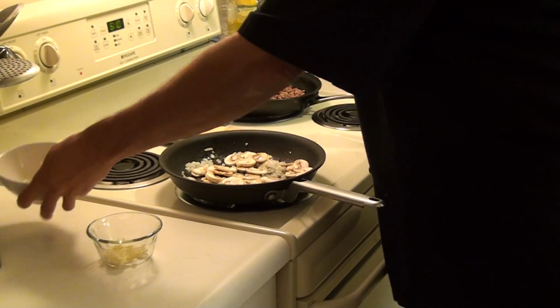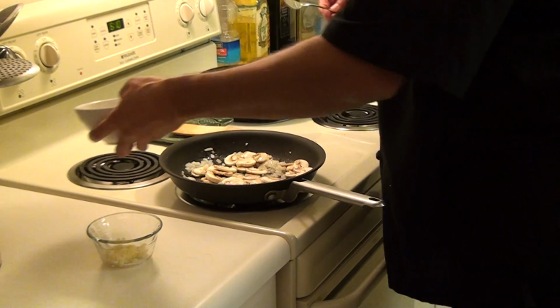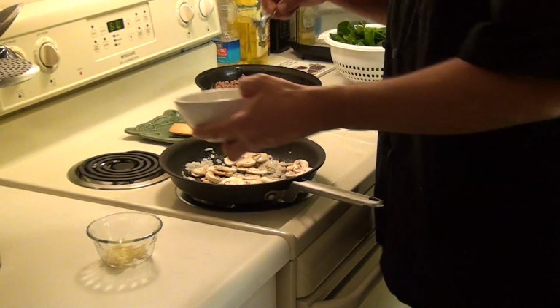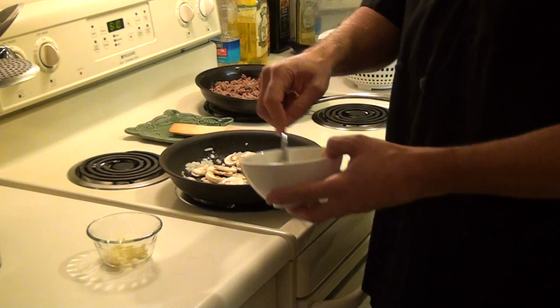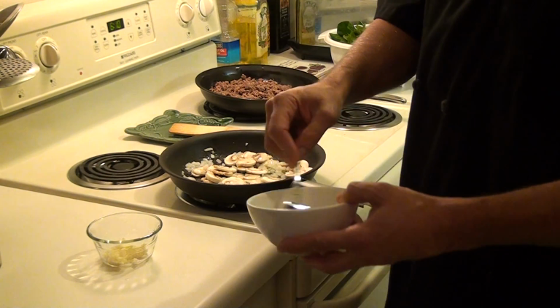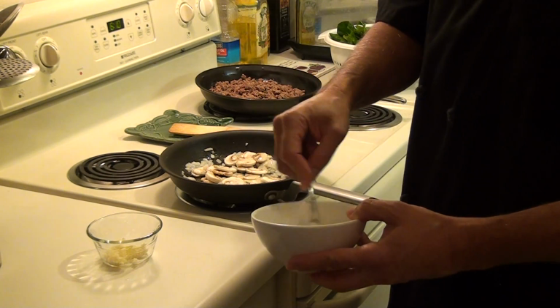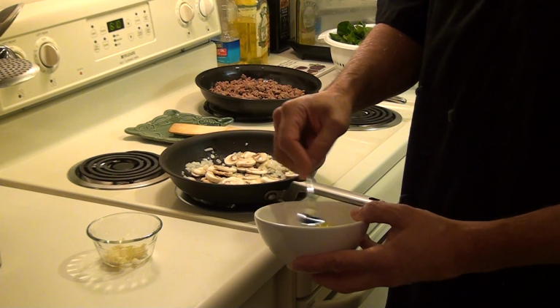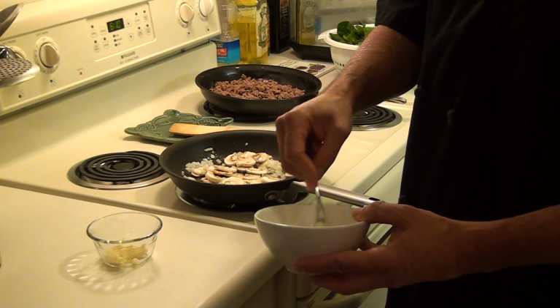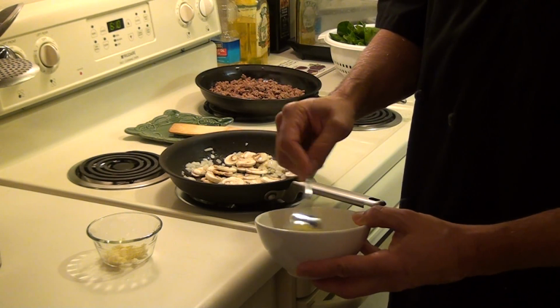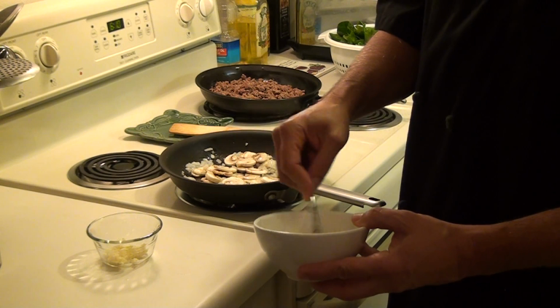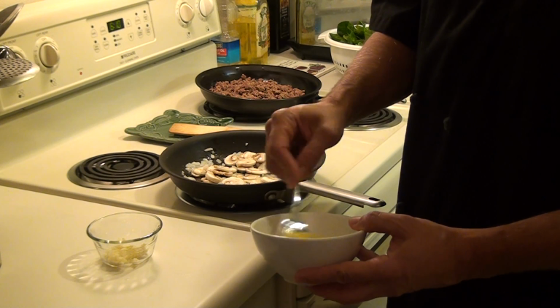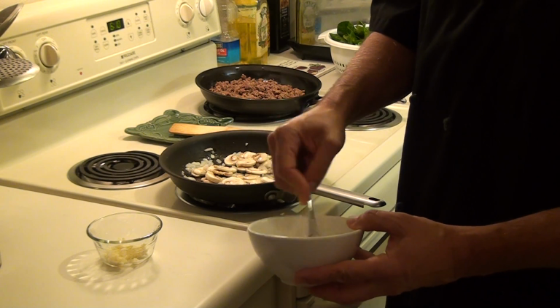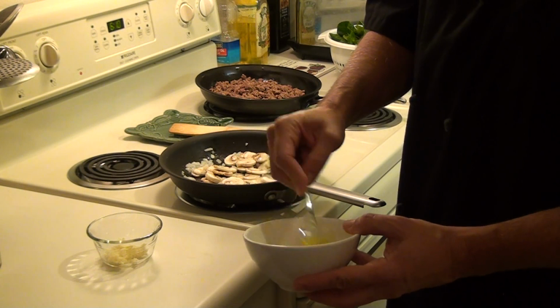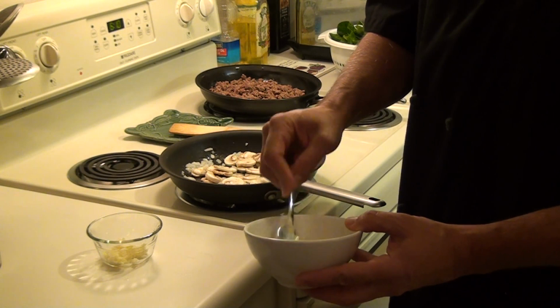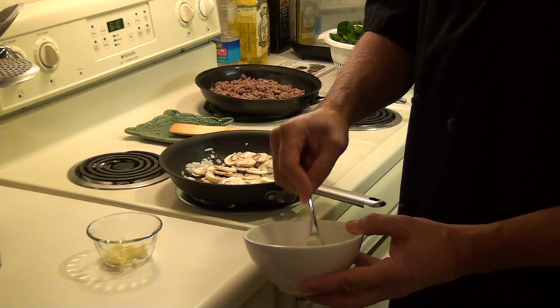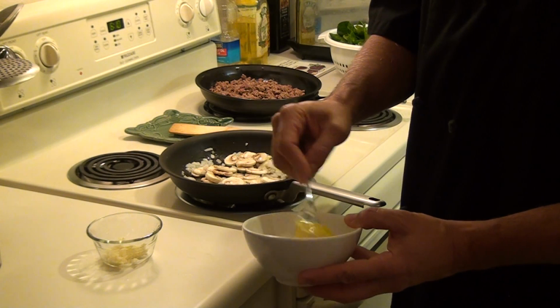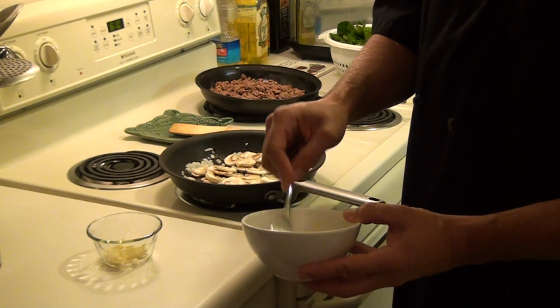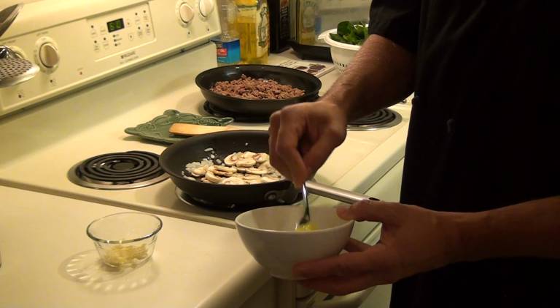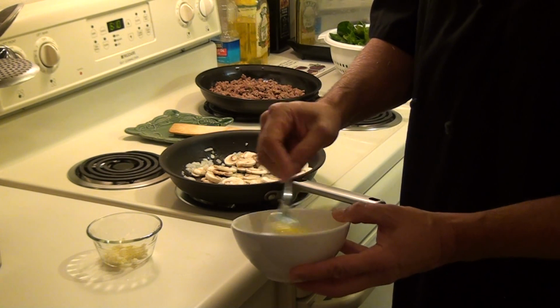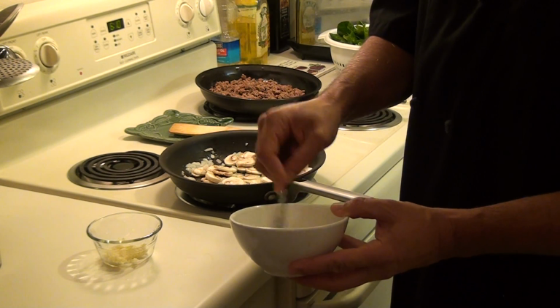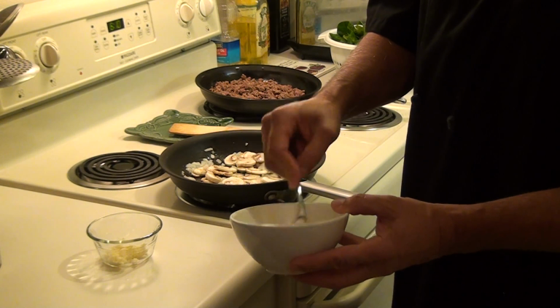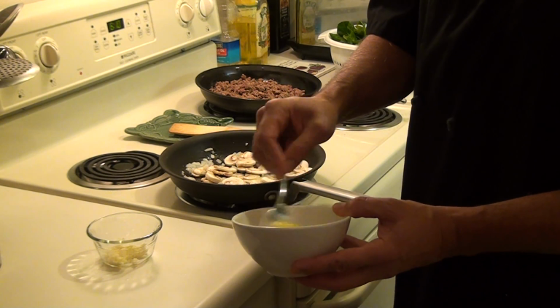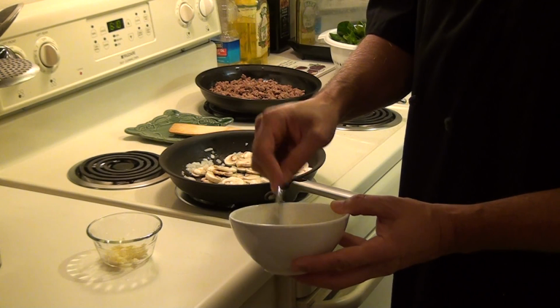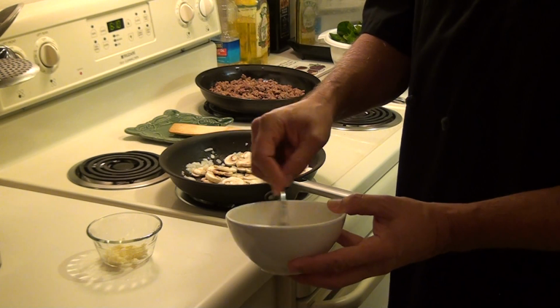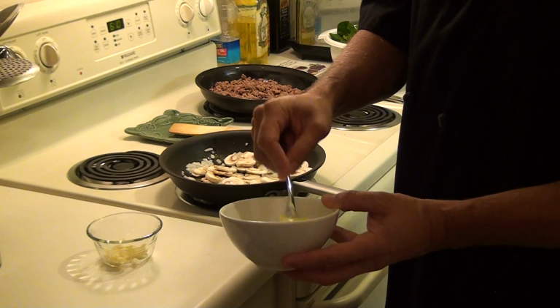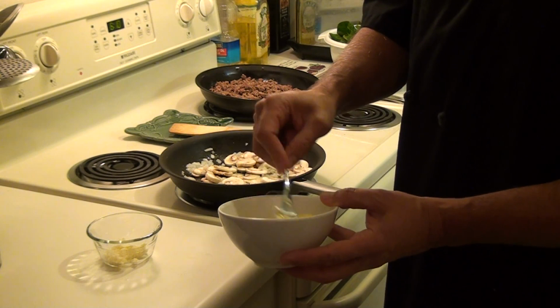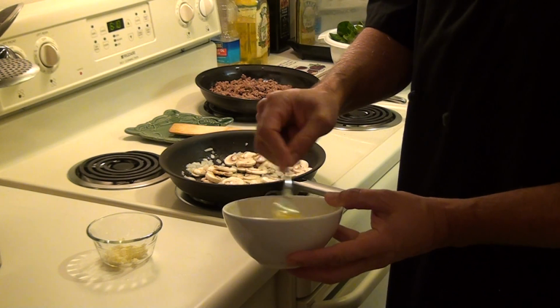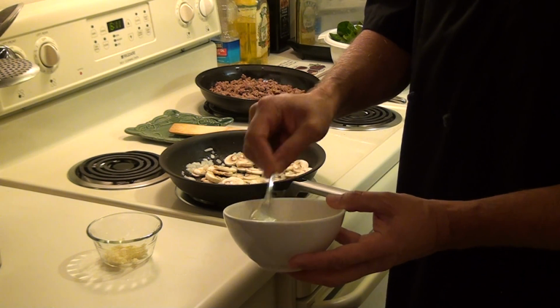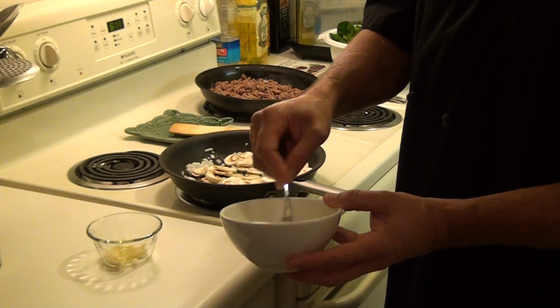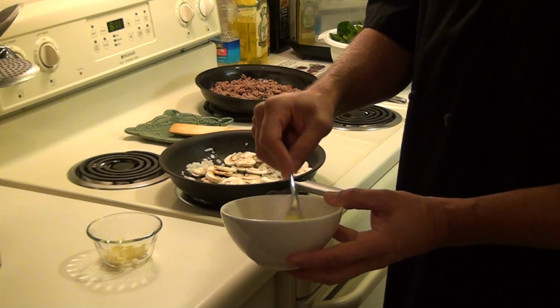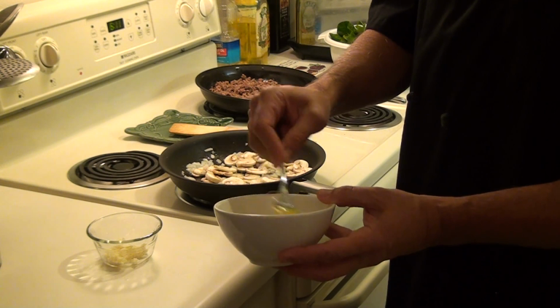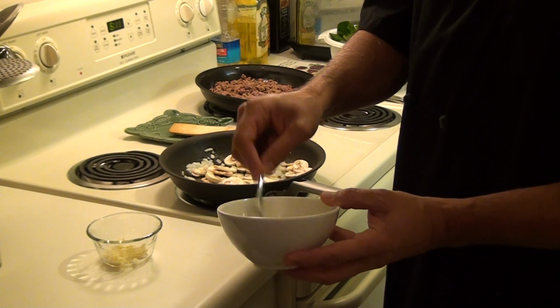As we're cooking that, we're going to scramble our egg. I like to prepare all the ingredients ahead of time so that it doesn't affect your timing of how you're putting things in.